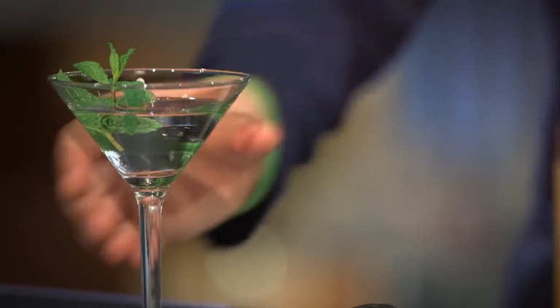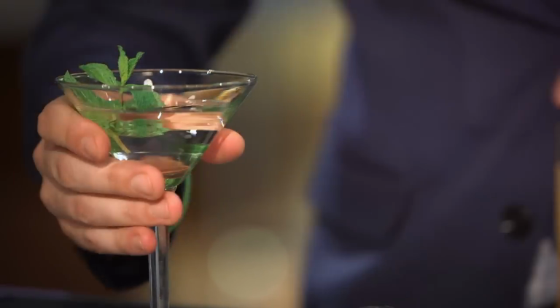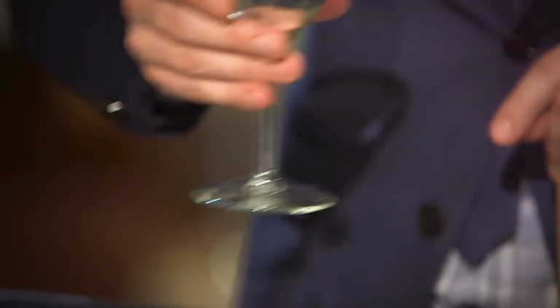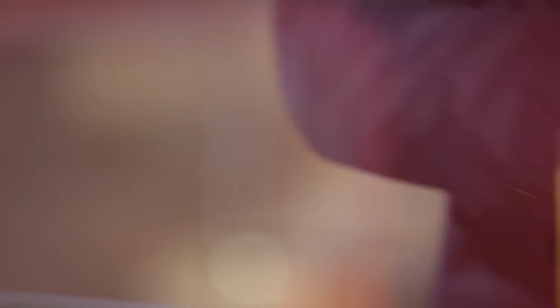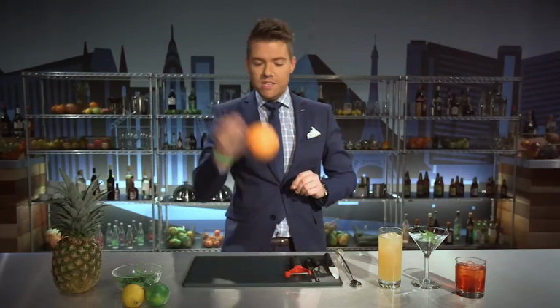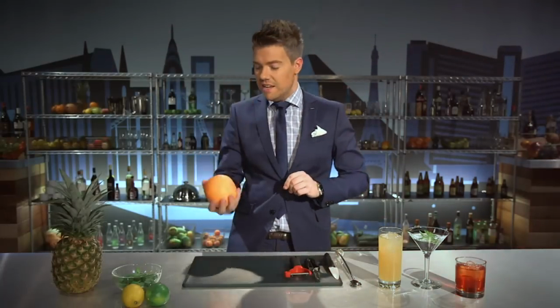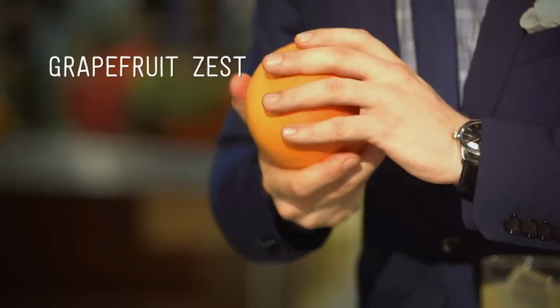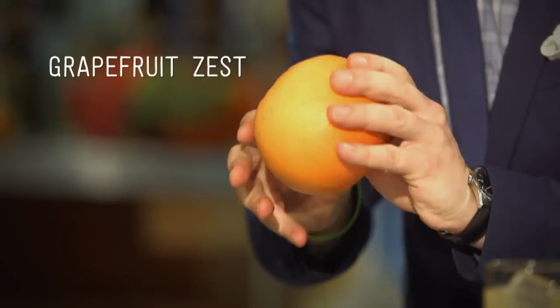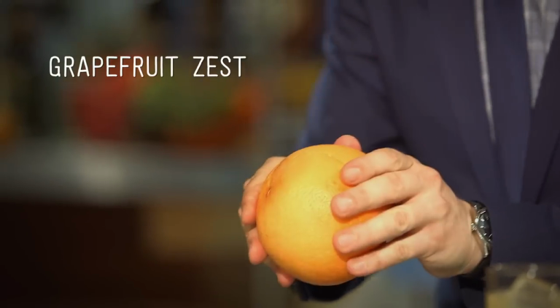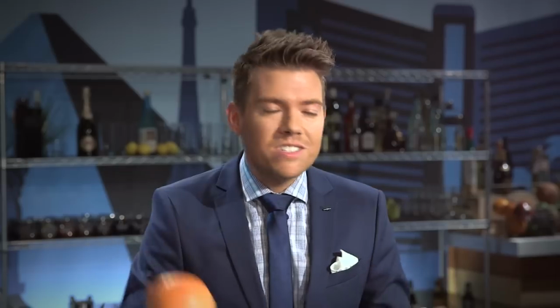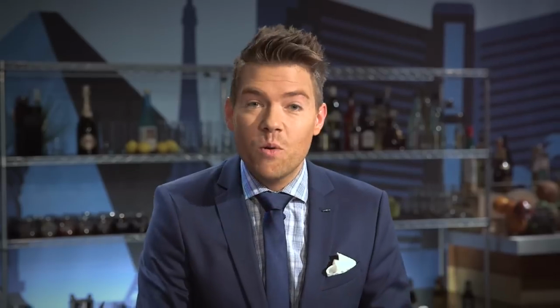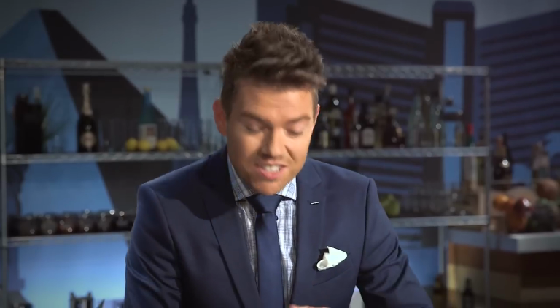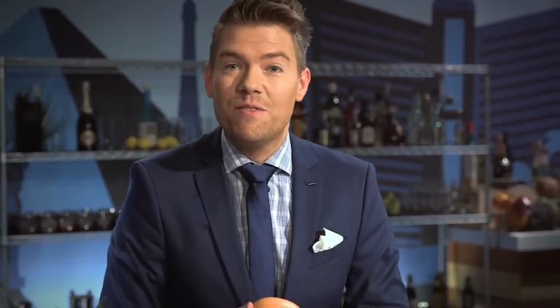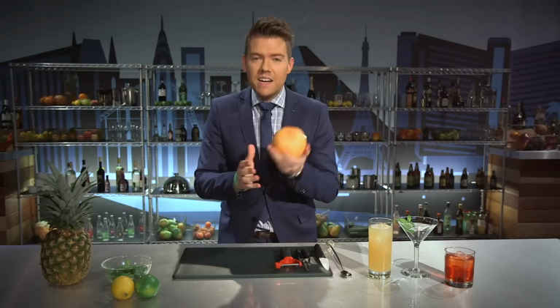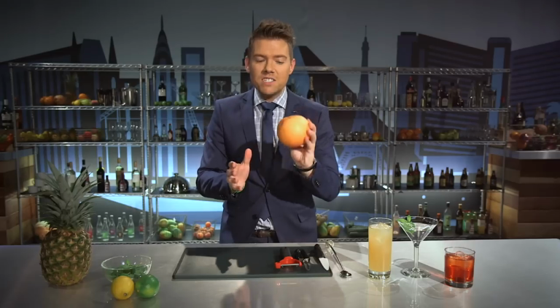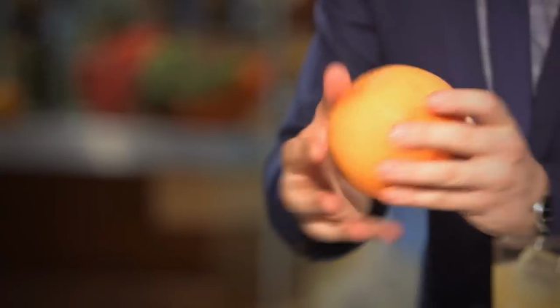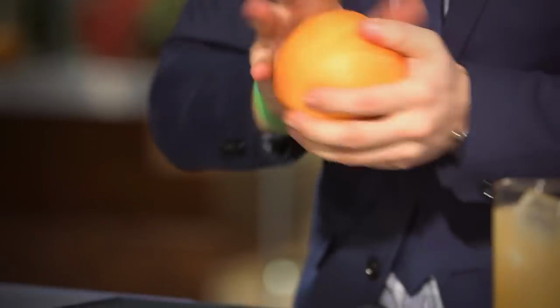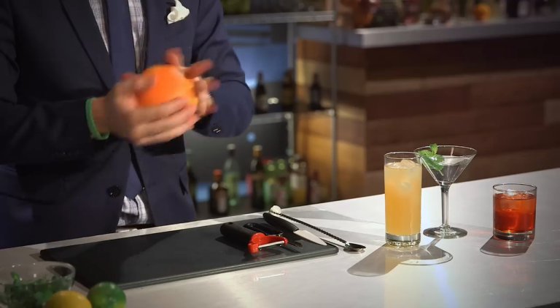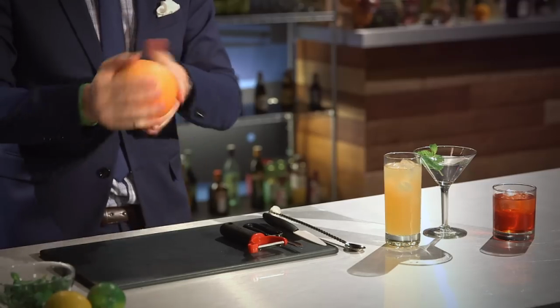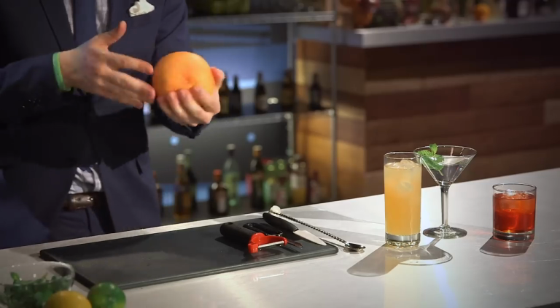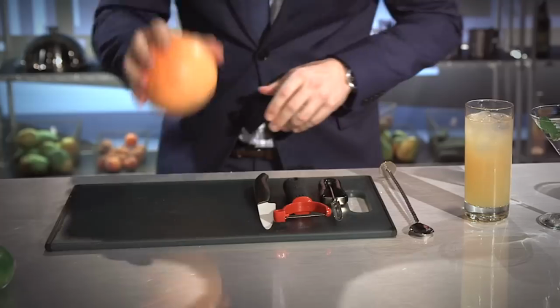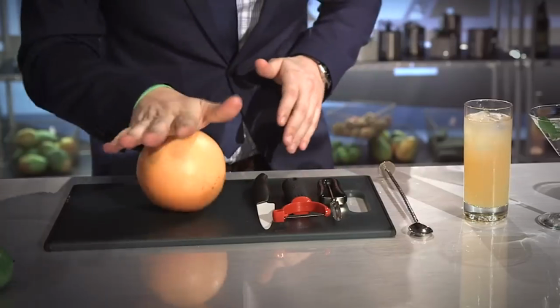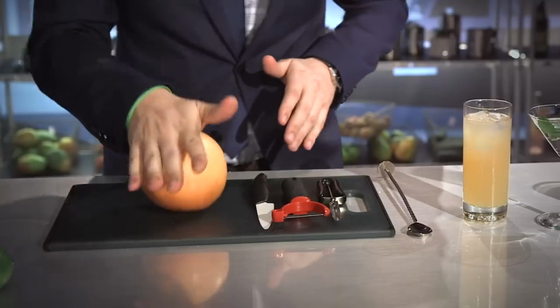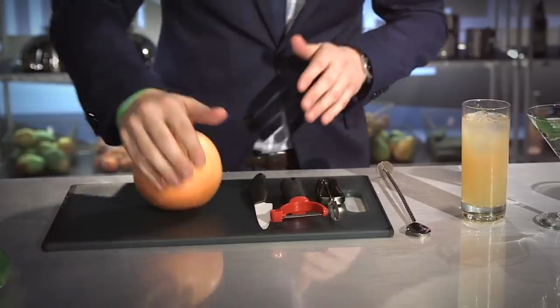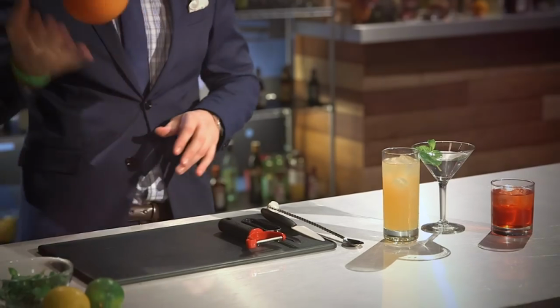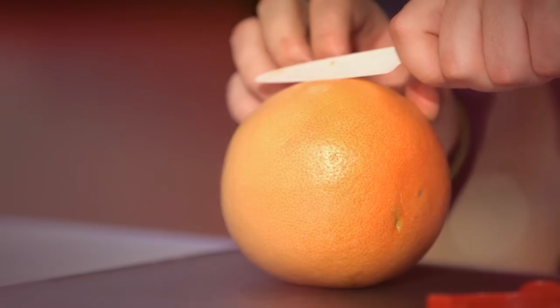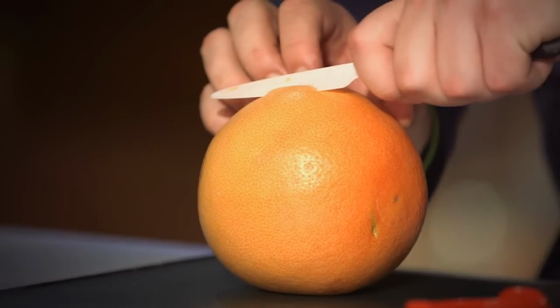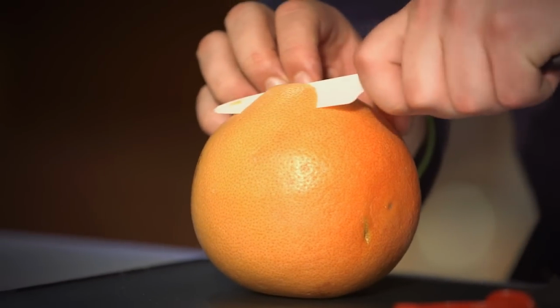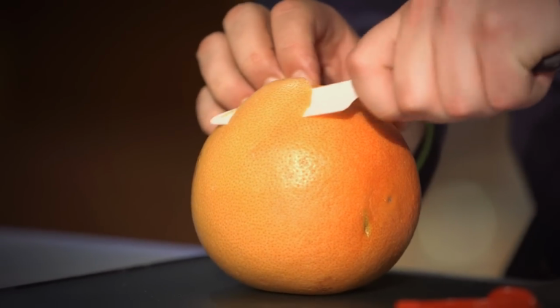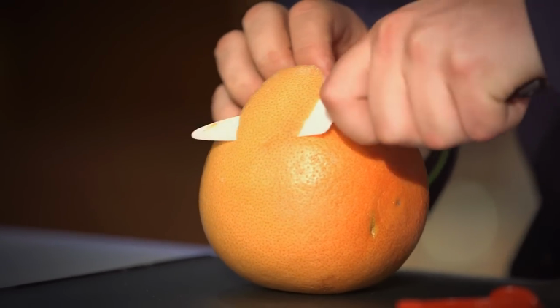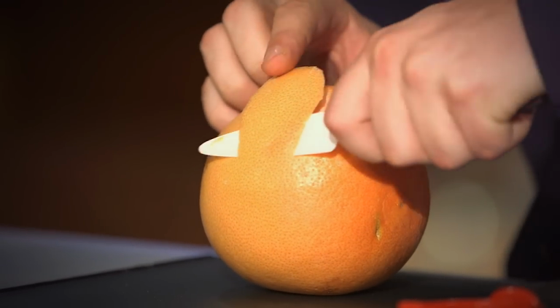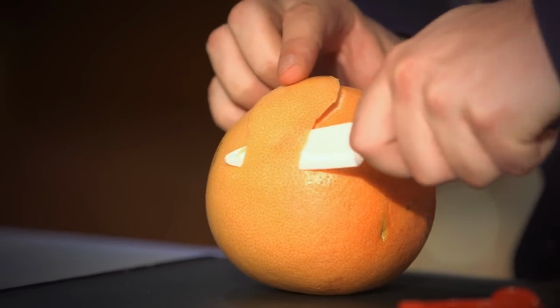Our next garnish is a grapefruit zest. When we talk about zest we're simply talking about the skin of the fruit. What I like to do first is just warm it up because we want to release those oils. Roll it out — the more aroma and oils you want, the bigger the piece of garnish.